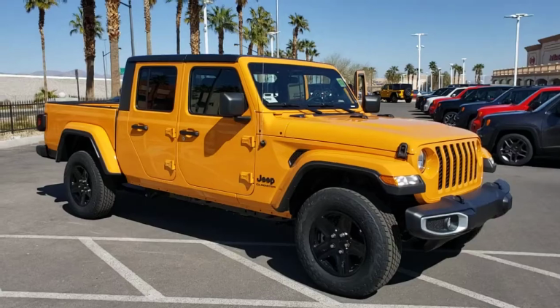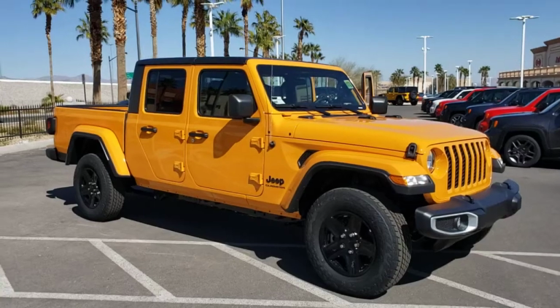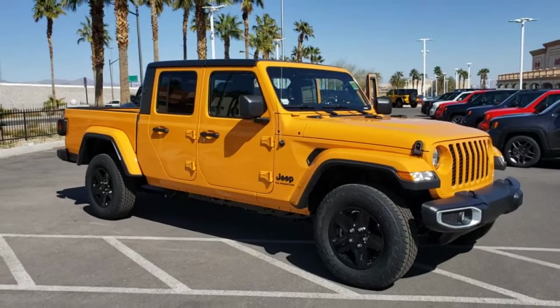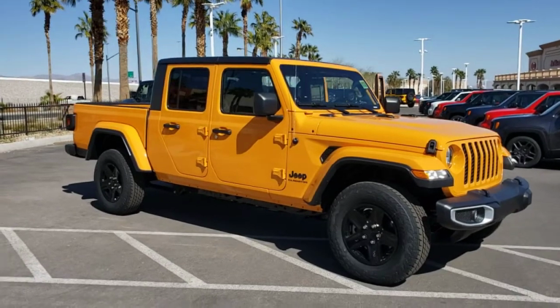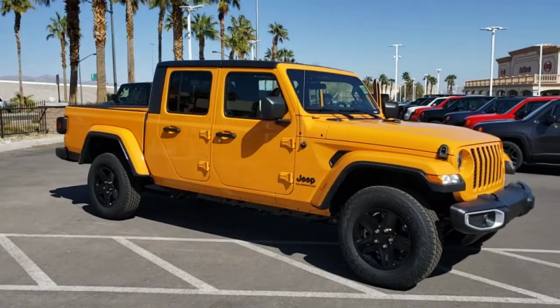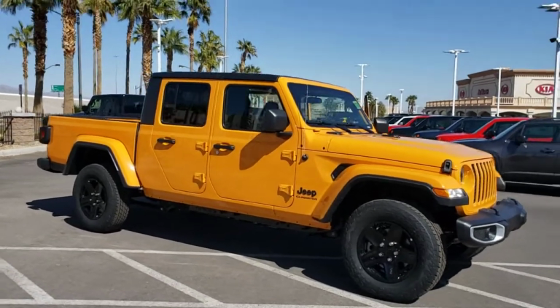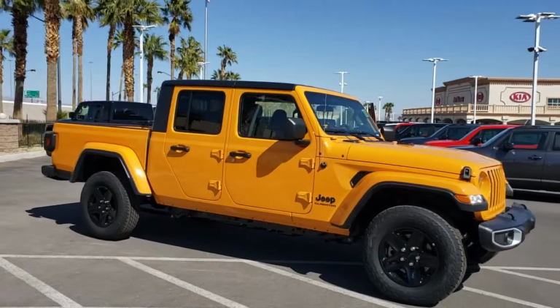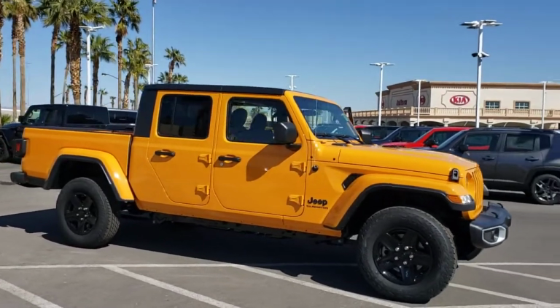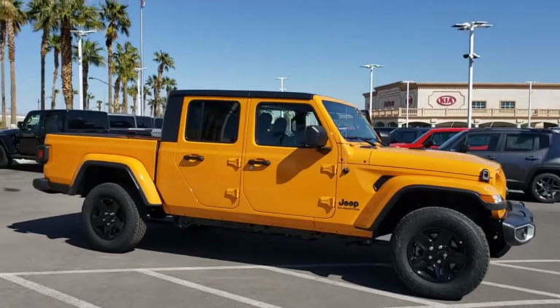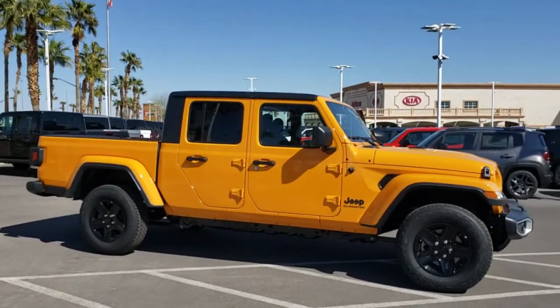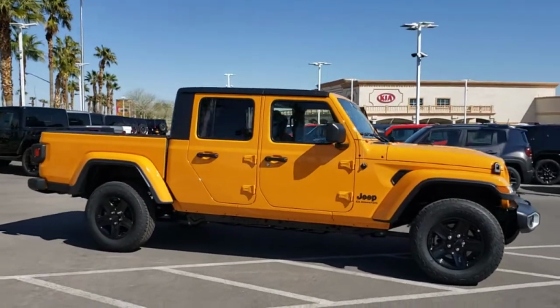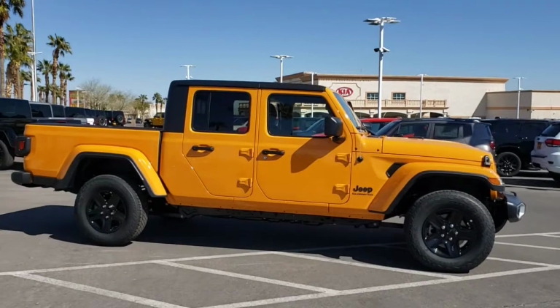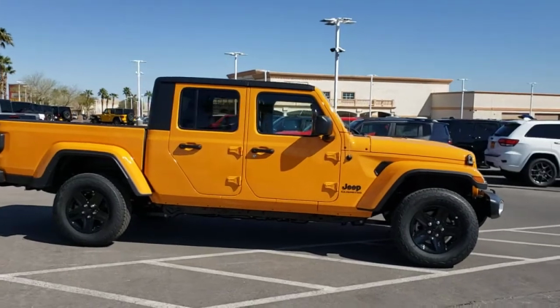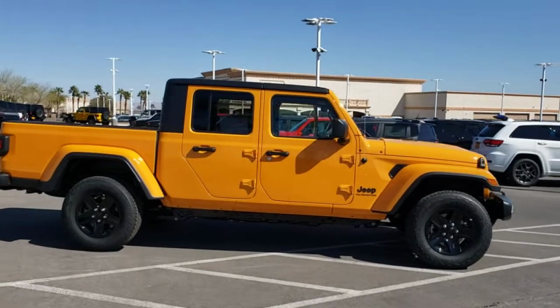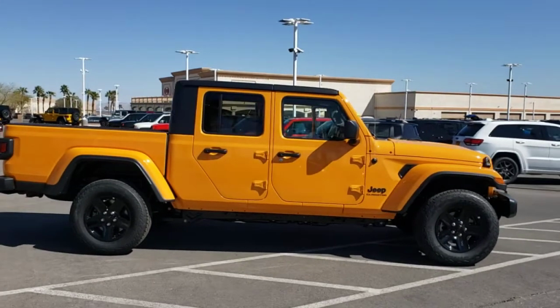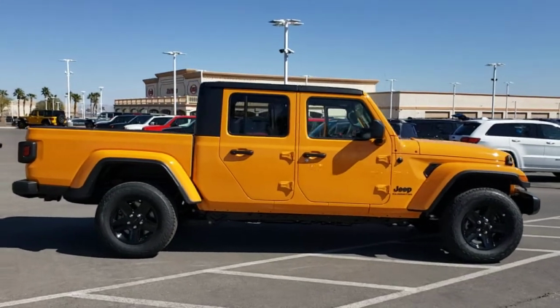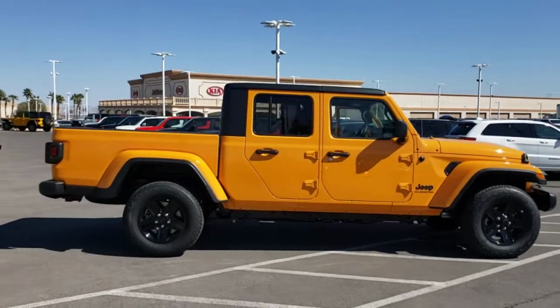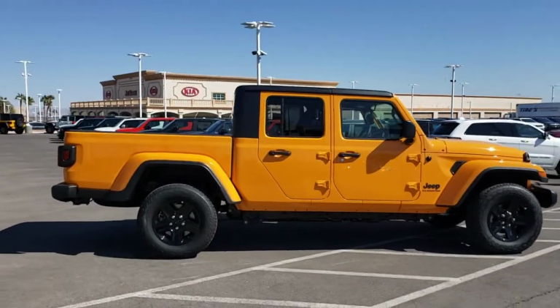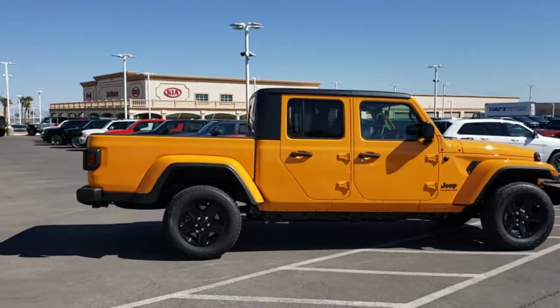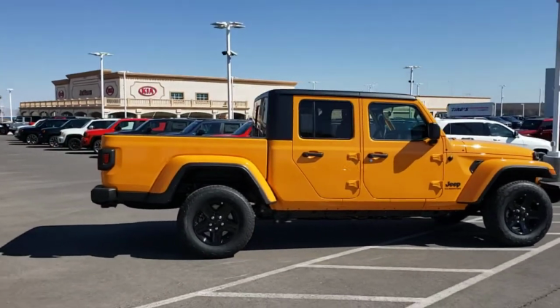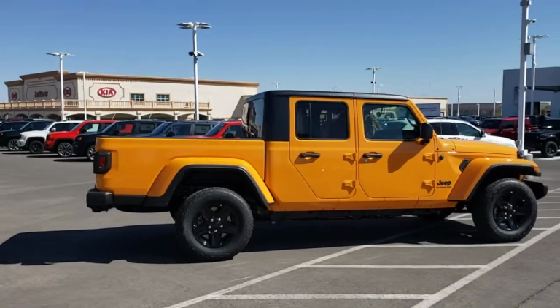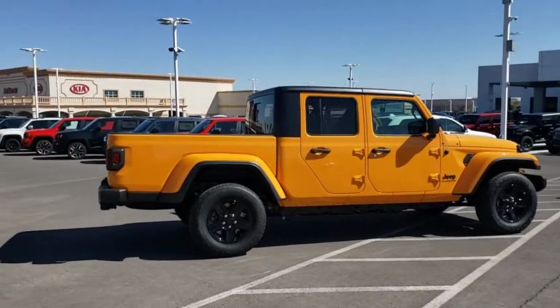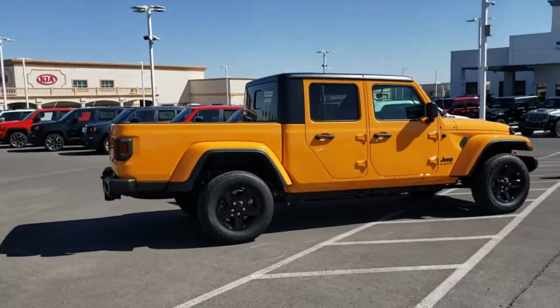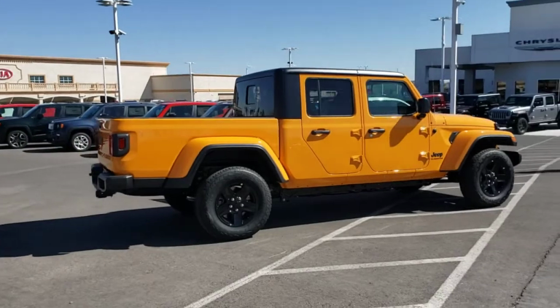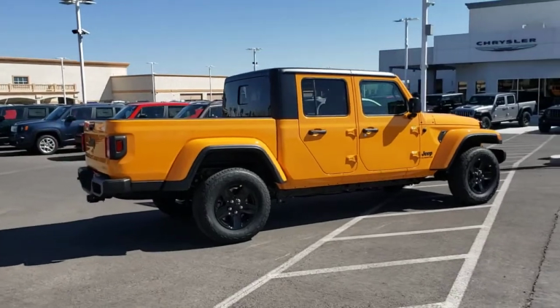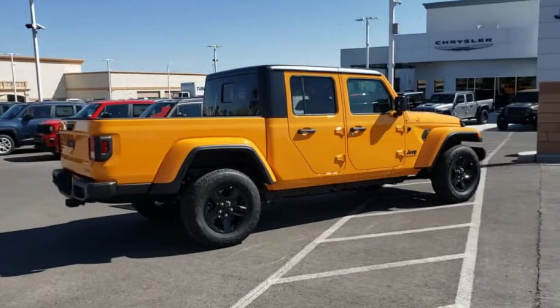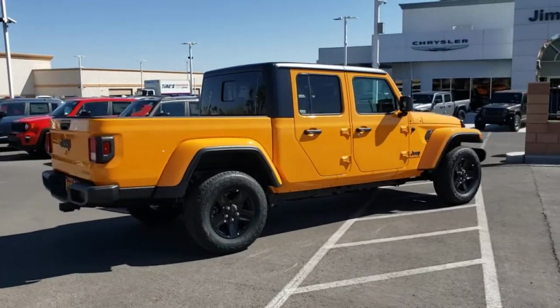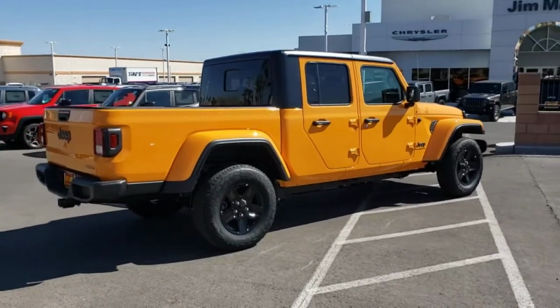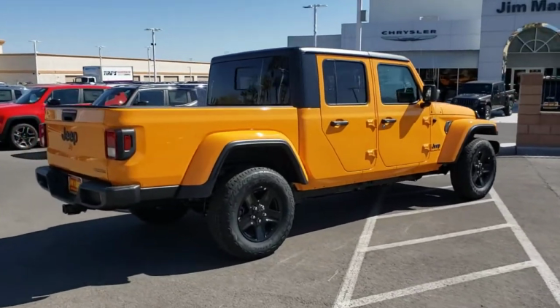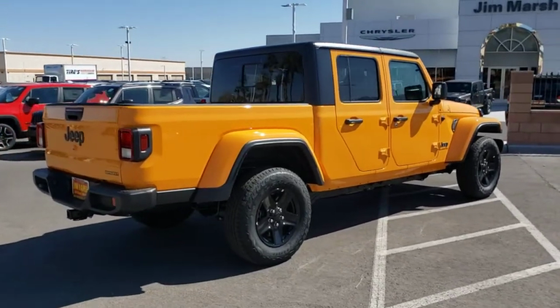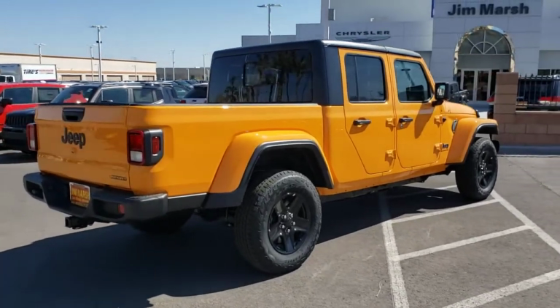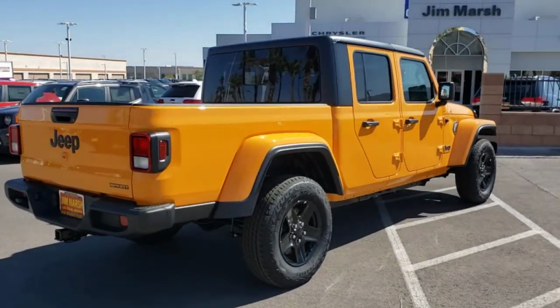Picture yourself in the 2021 Jeep Gladiator. This vehicle delivers the style, comfort, and efficiency you need to meet the needs of today's lifestyle. Confidence comes standard when you're behind the wheel, prepared for the journey ahead.